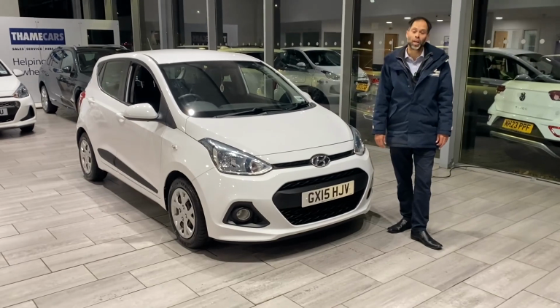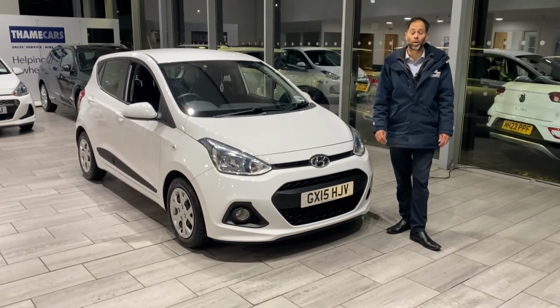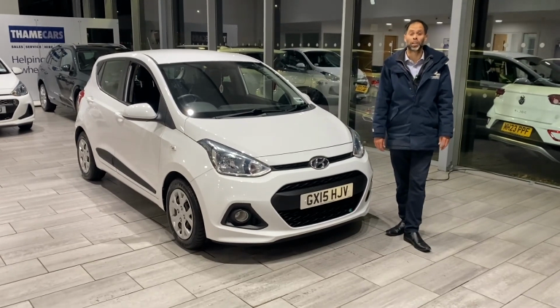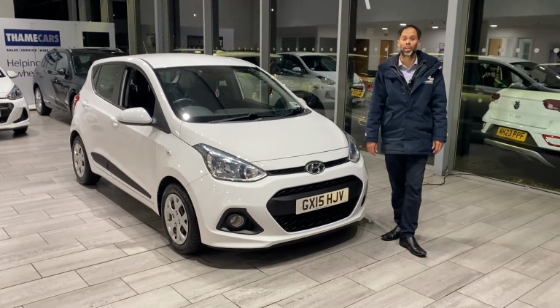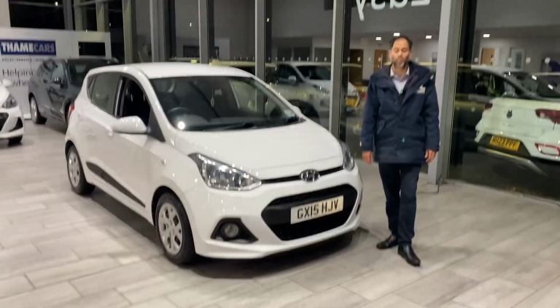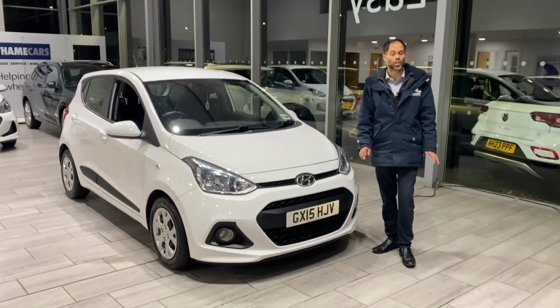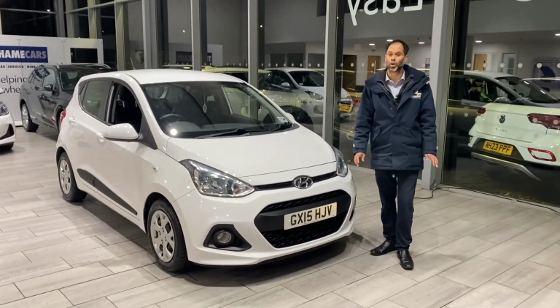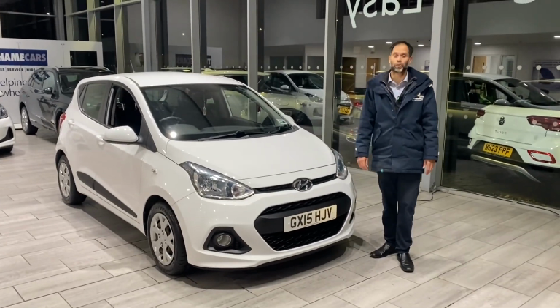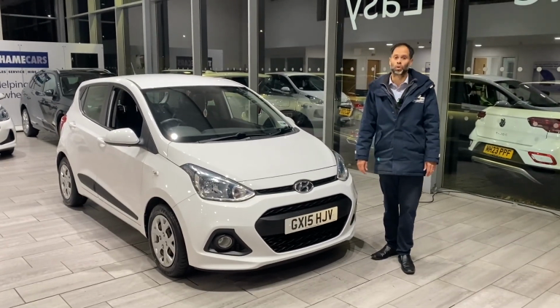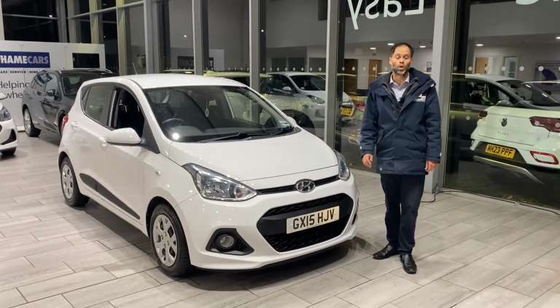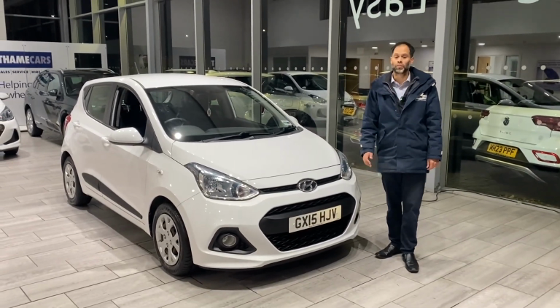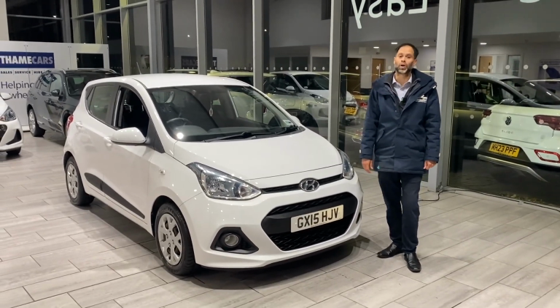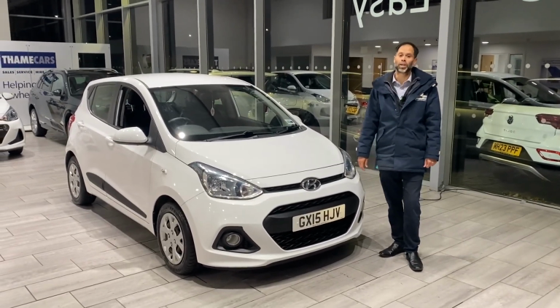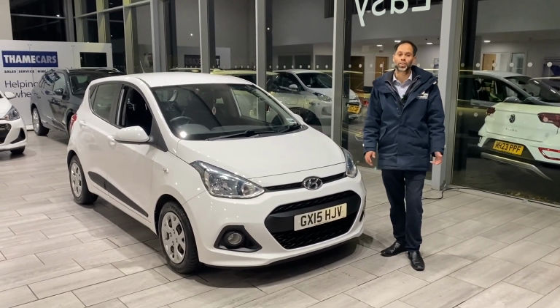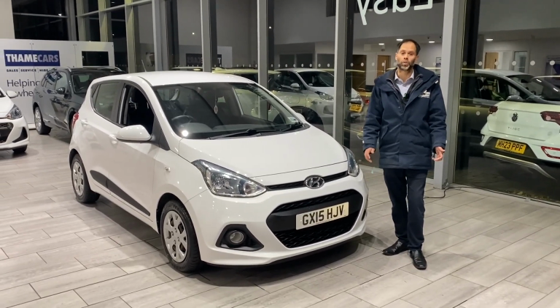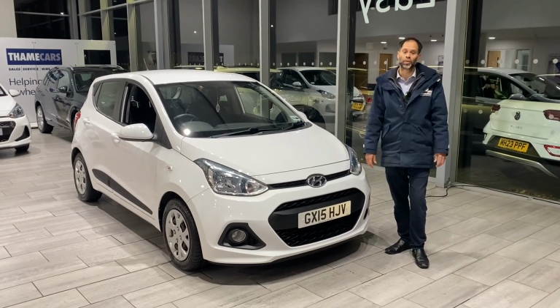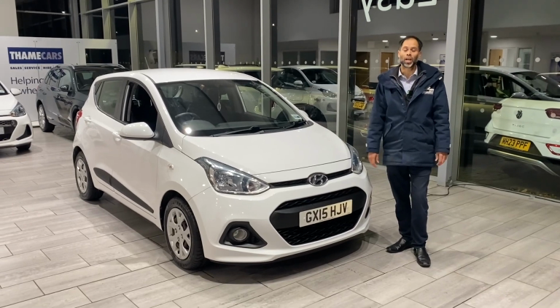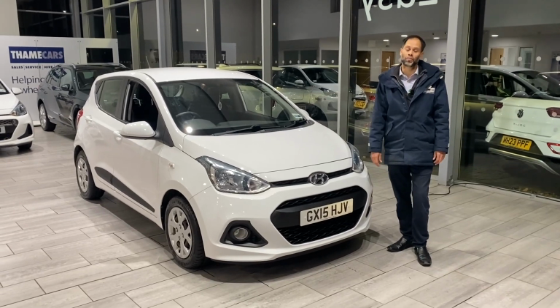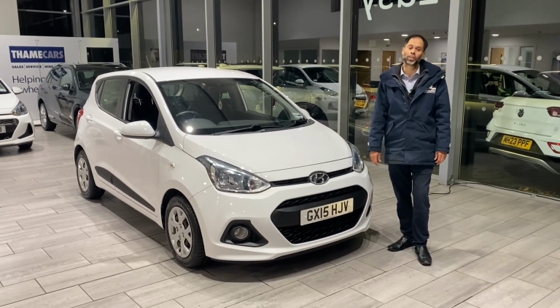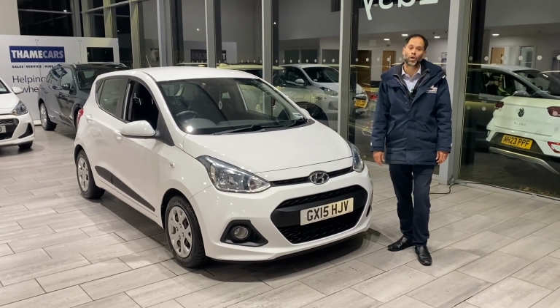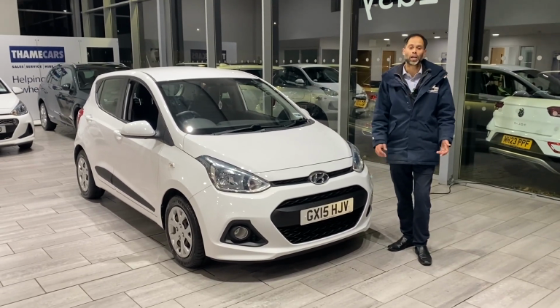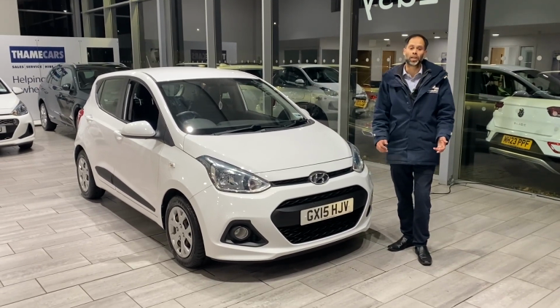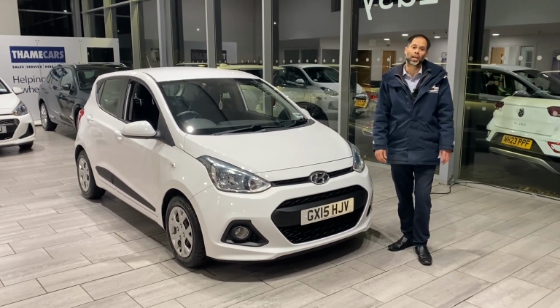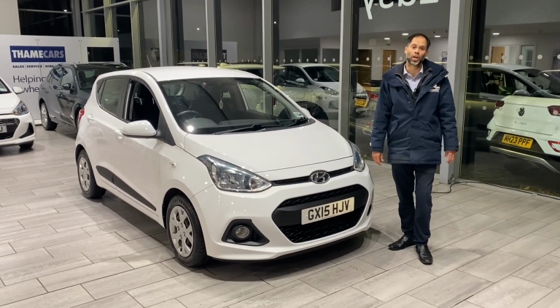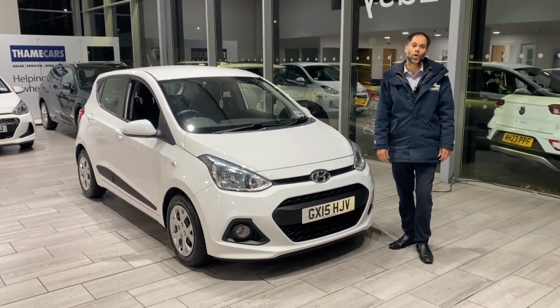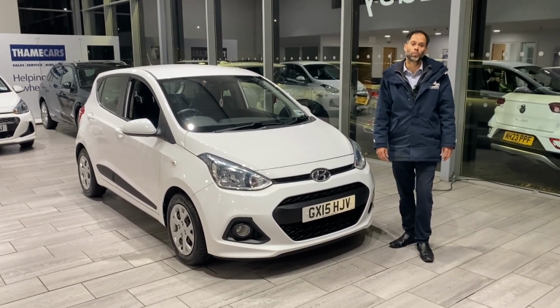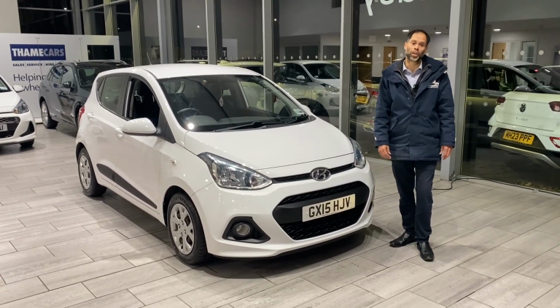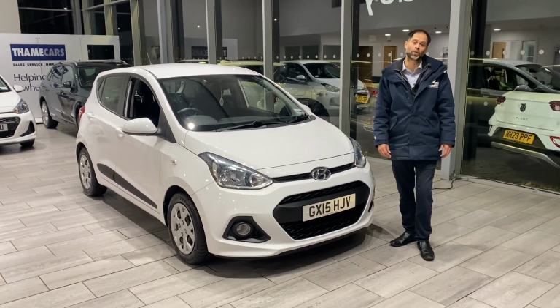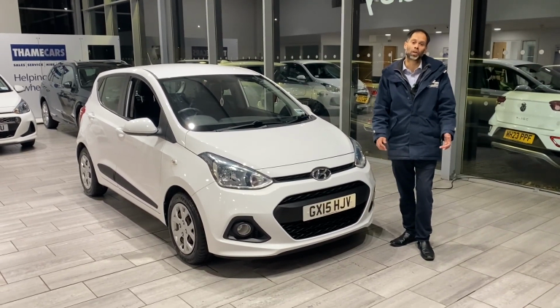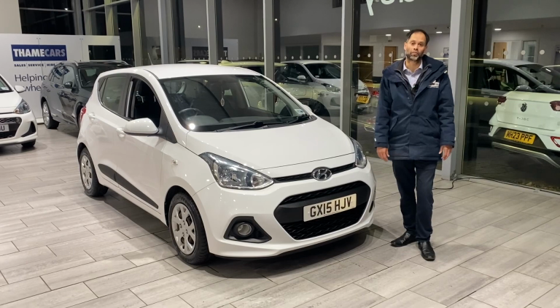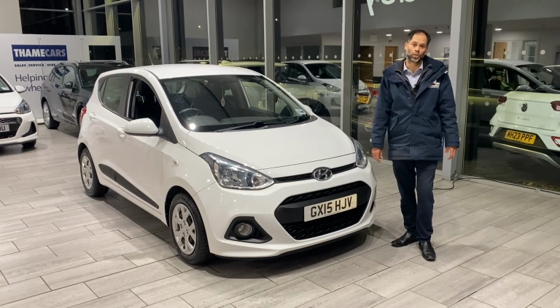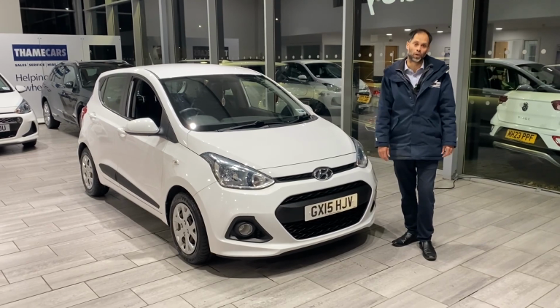If you want us to deliver the car to you, it's not a problem at all. Within a 50-mile radius, it's completely free. If you're further away, please let us know — we'll be more than happy to look at that for you as well.